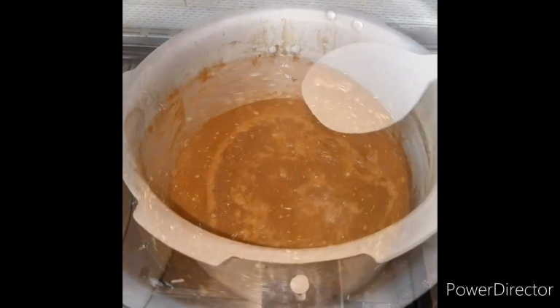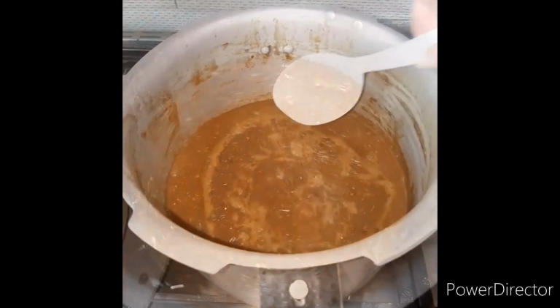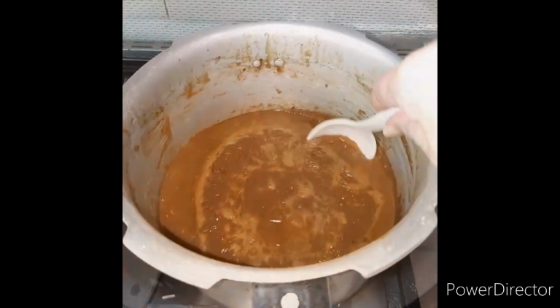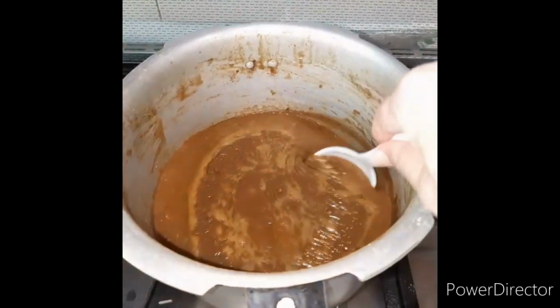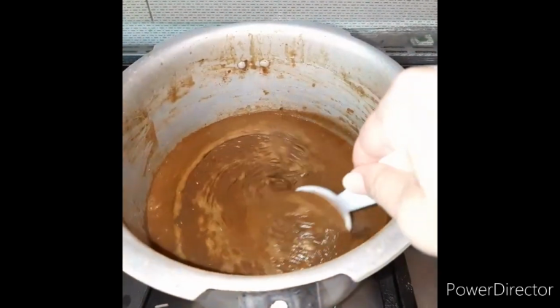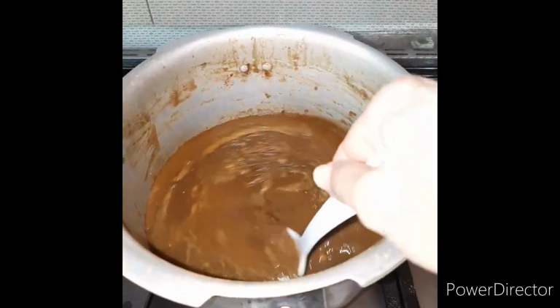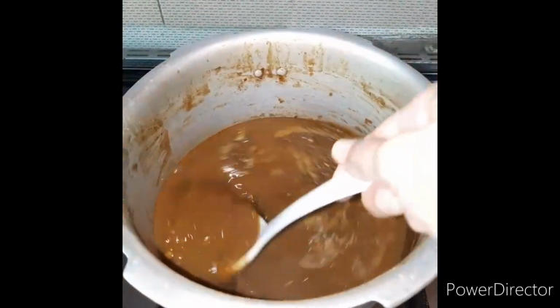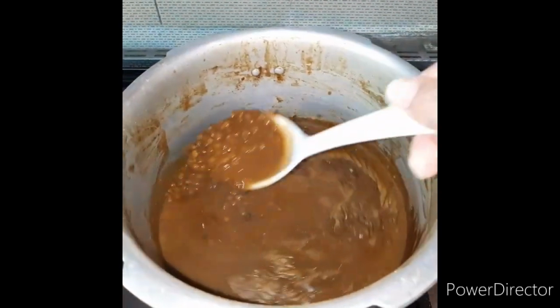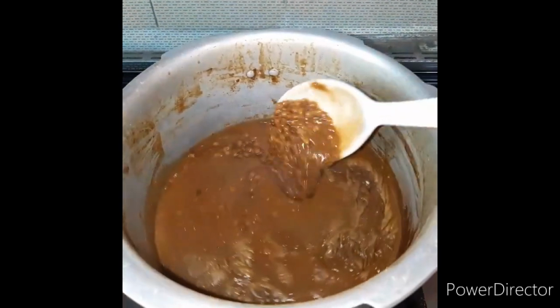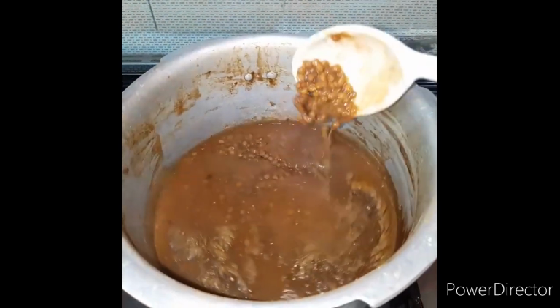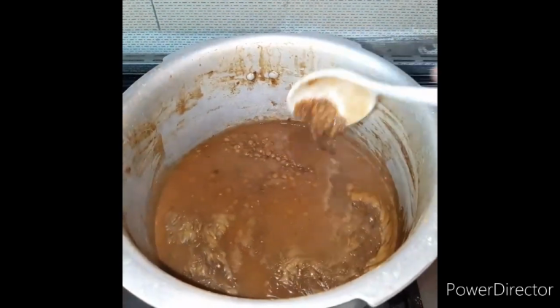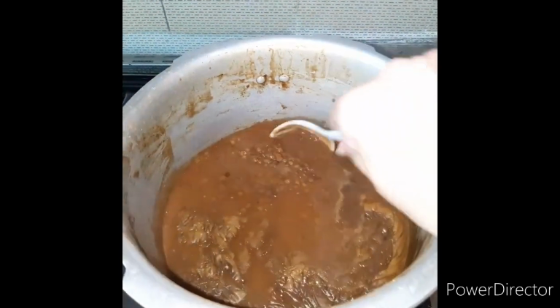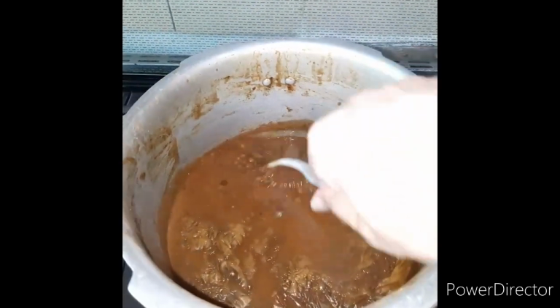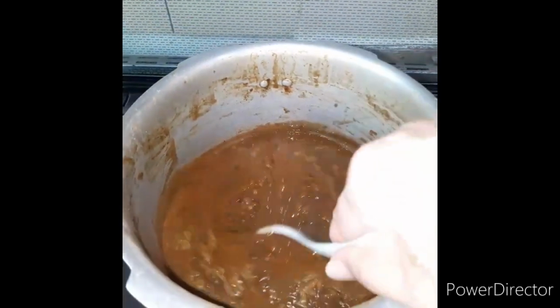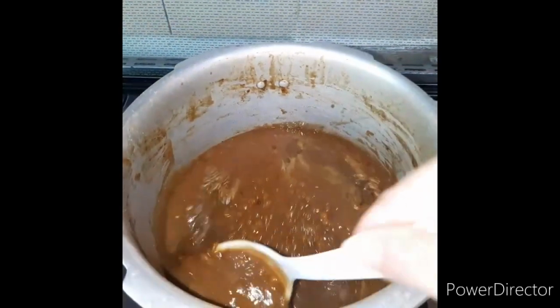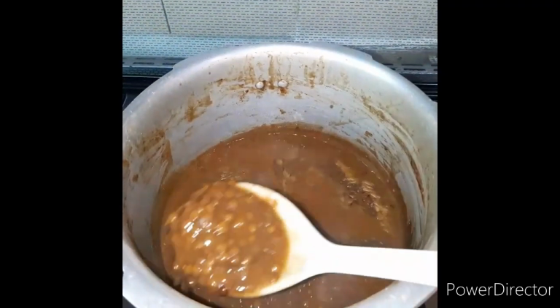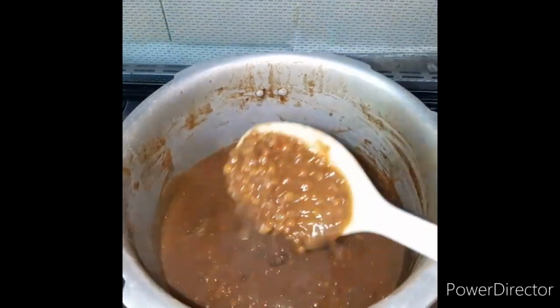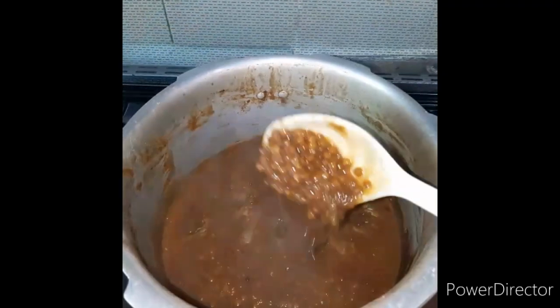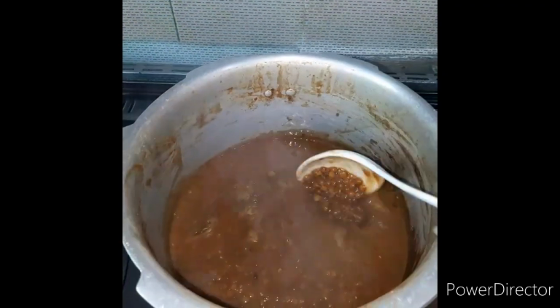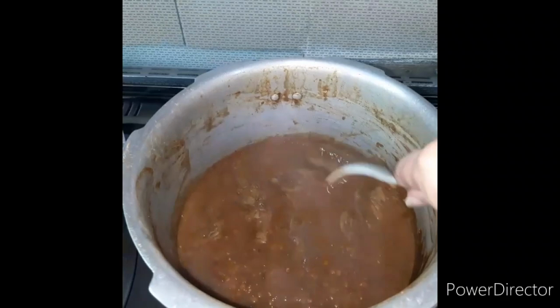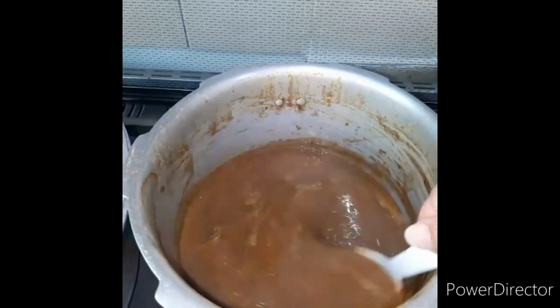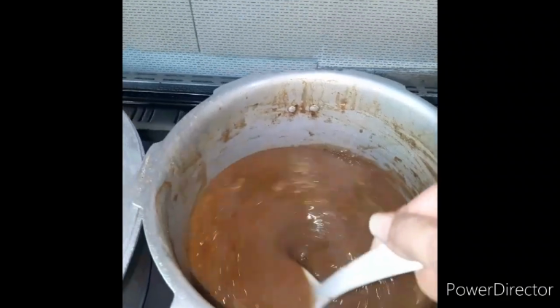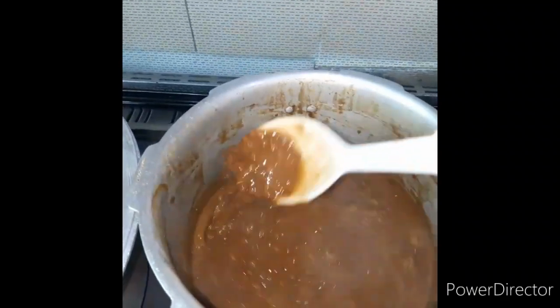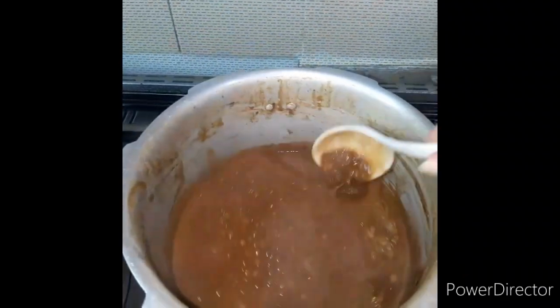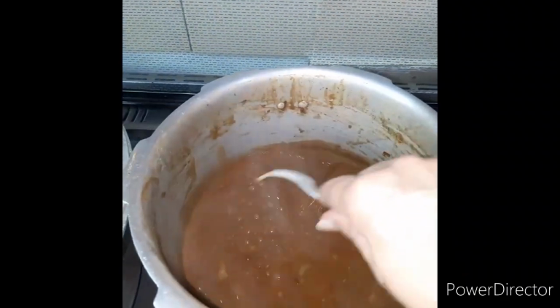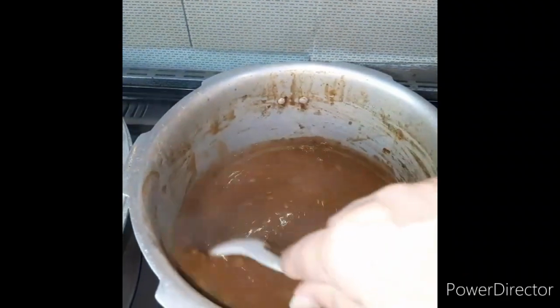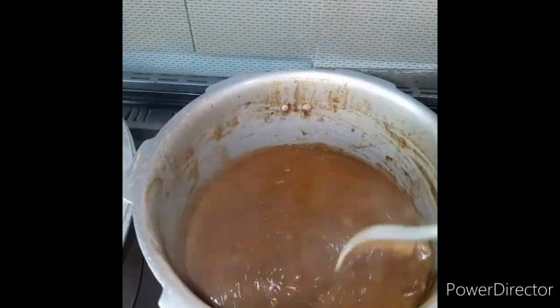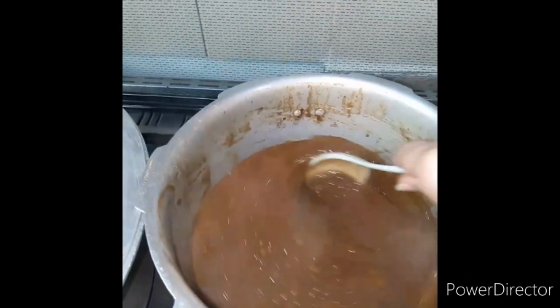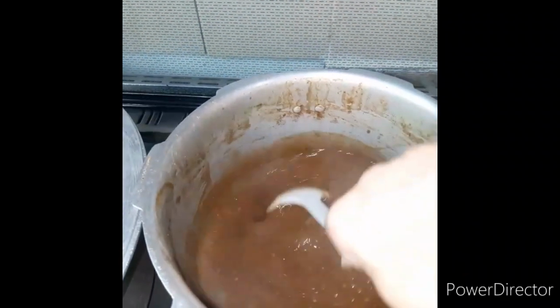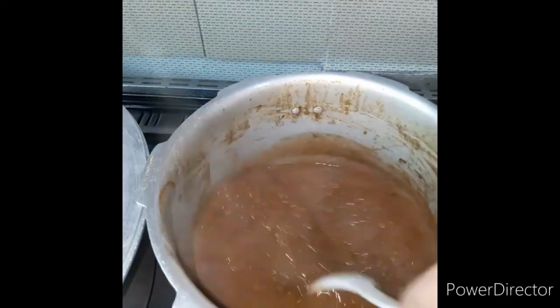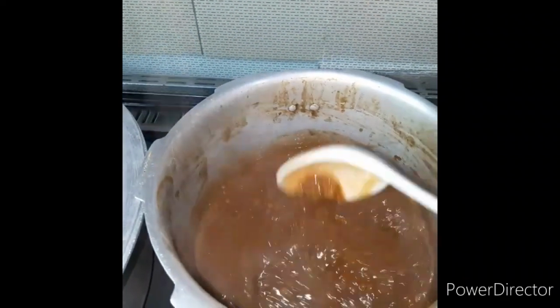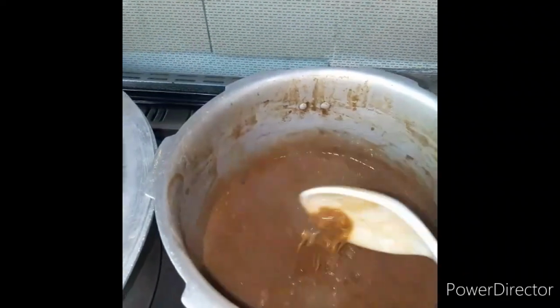Look at this — our meat is ready. Look at how good they are.